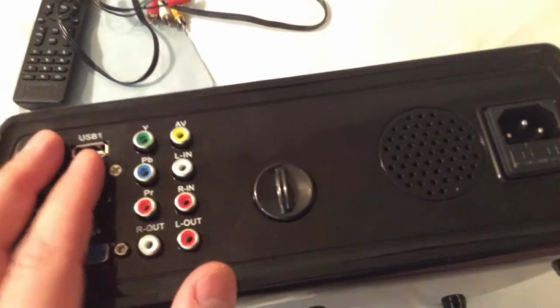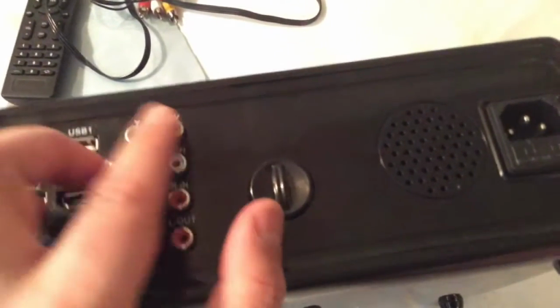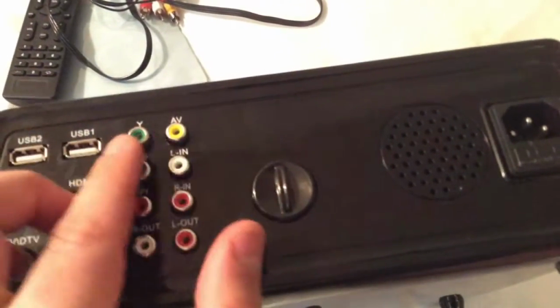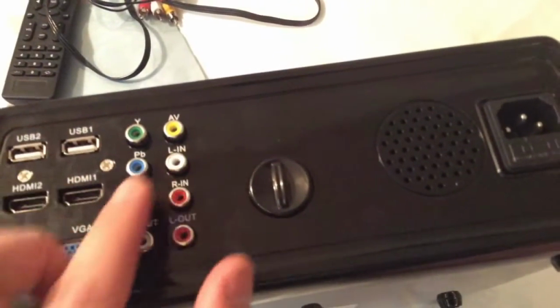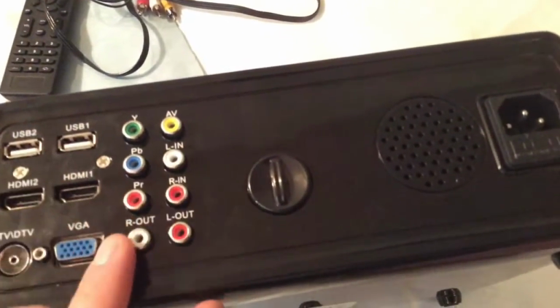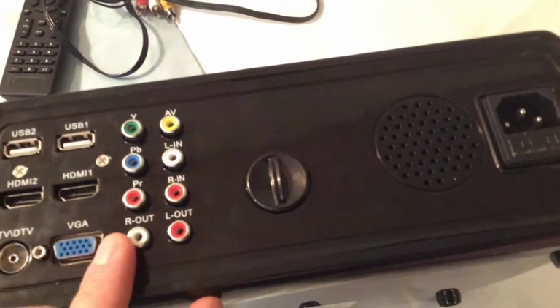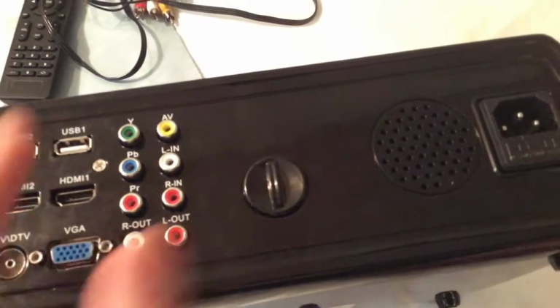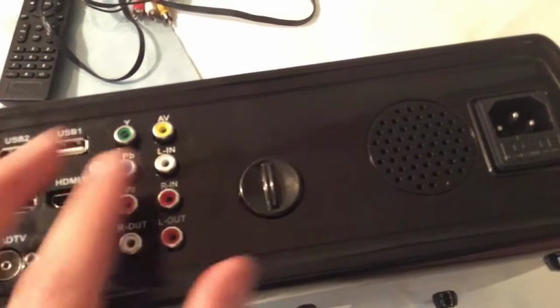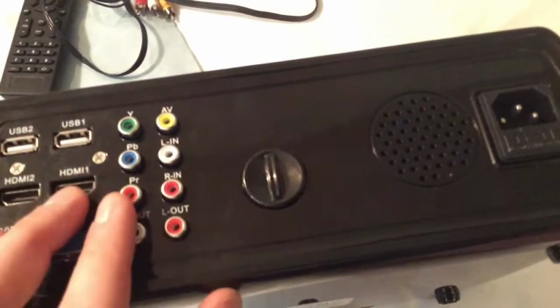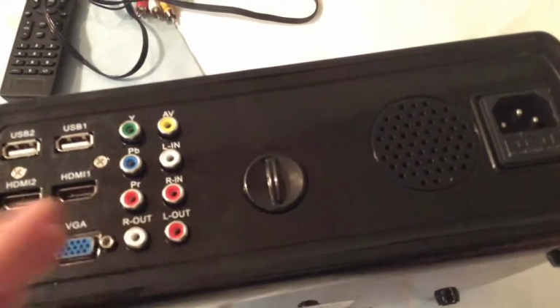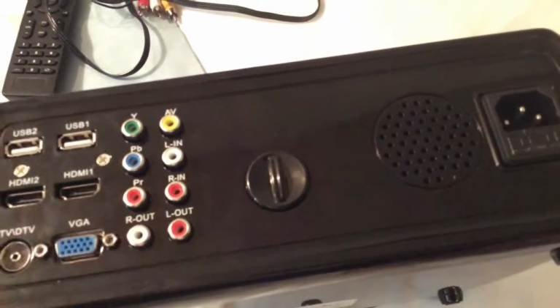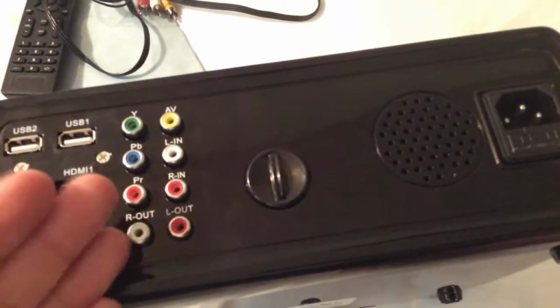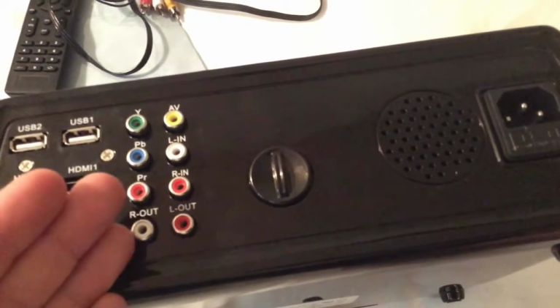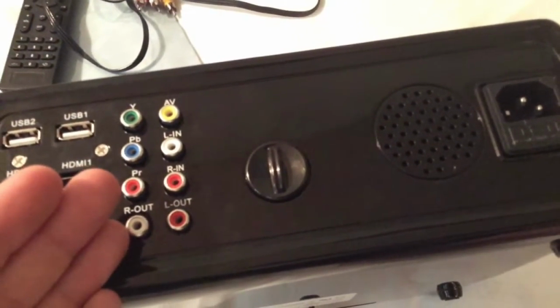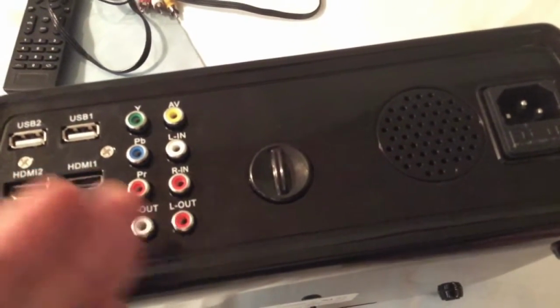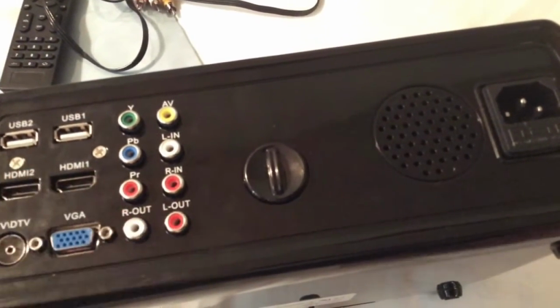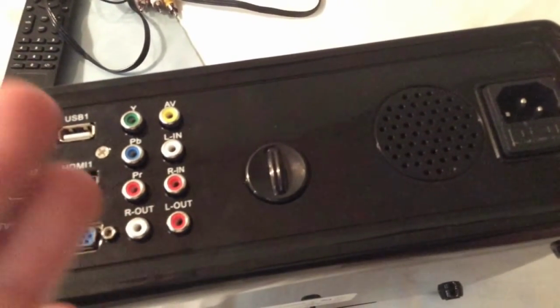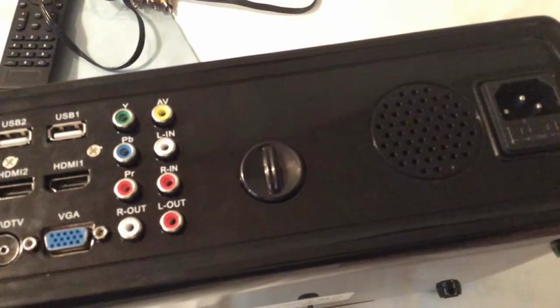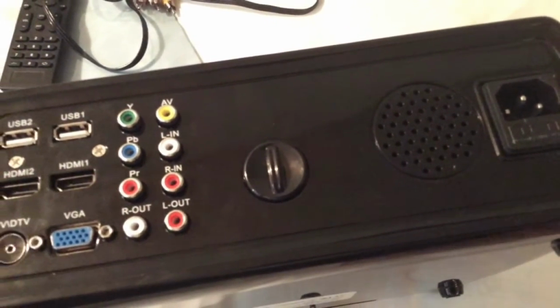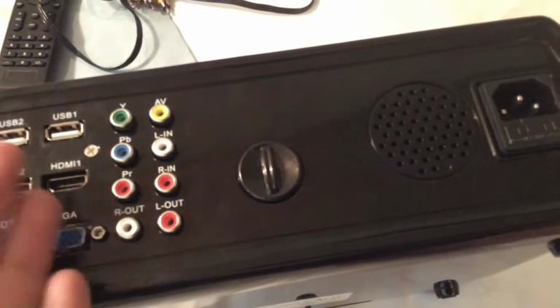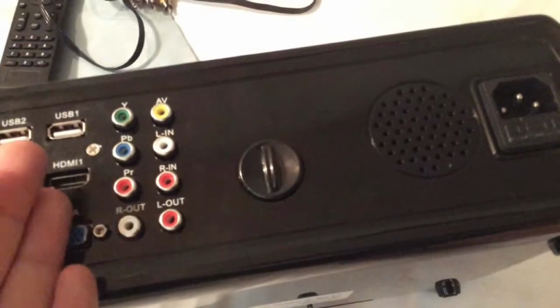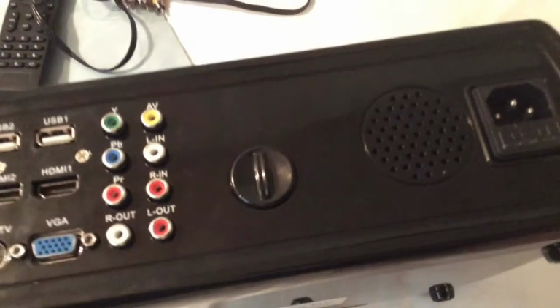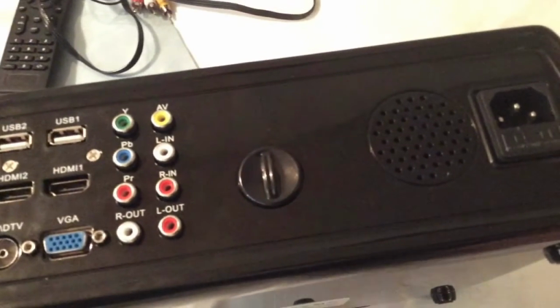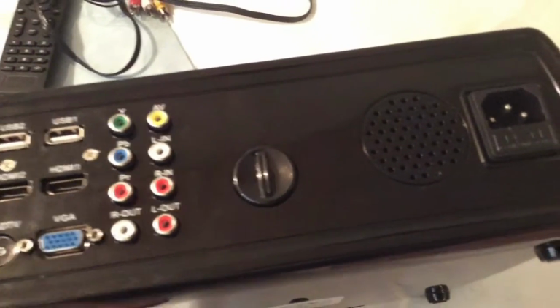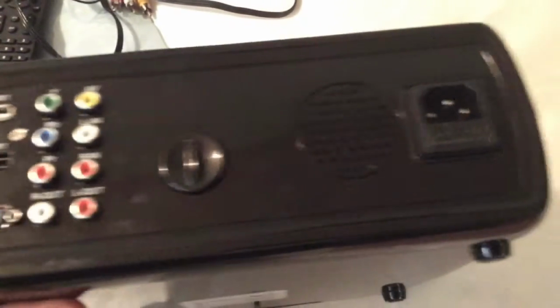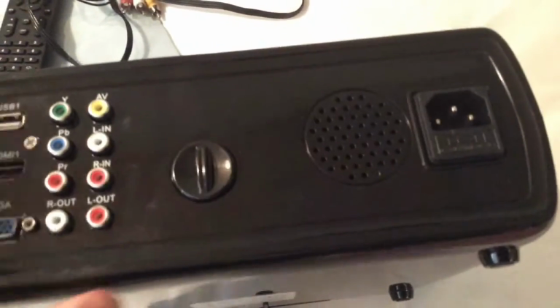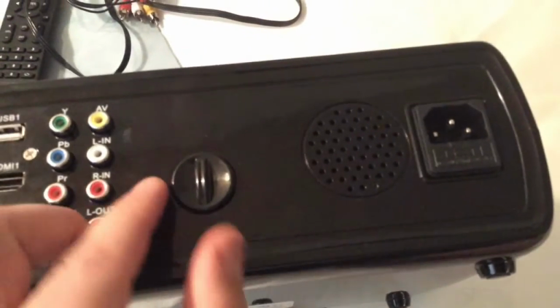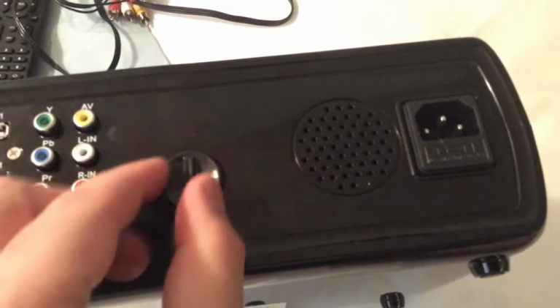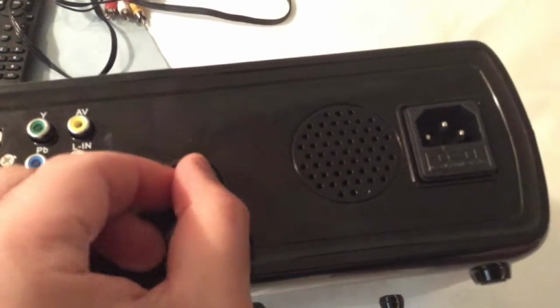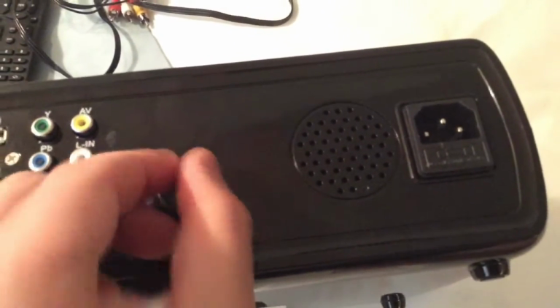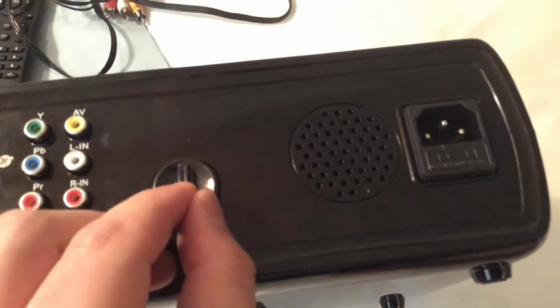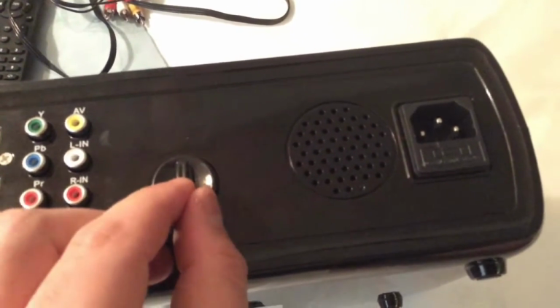You also get the various connection ports here for audio and video, so if you want to hook up a nice sound system to get that ultimate home theater experience, you can do that. Plus you get the keystone adjustment.